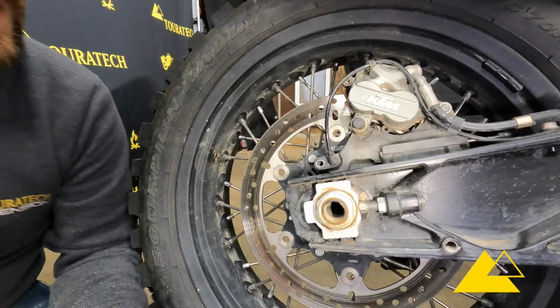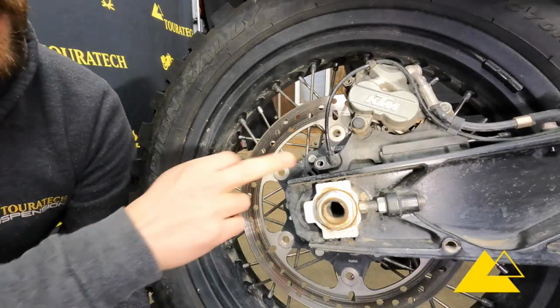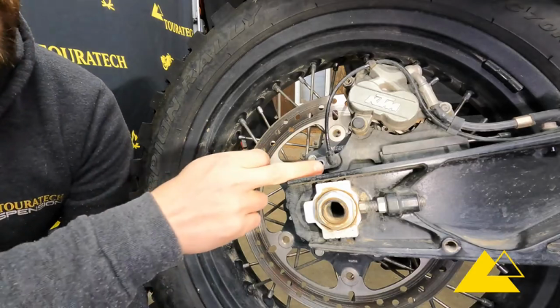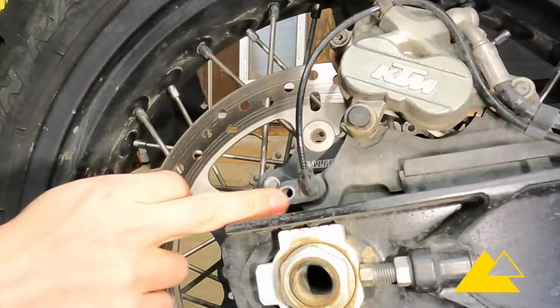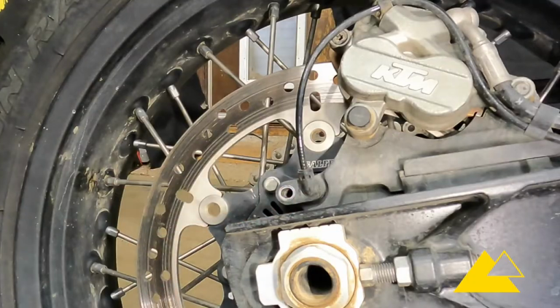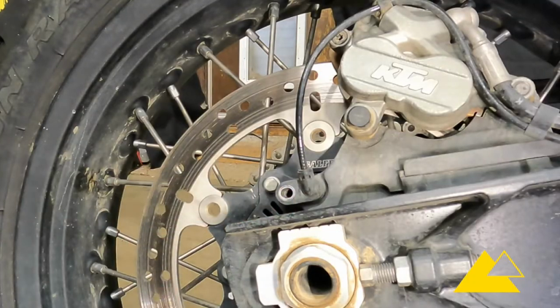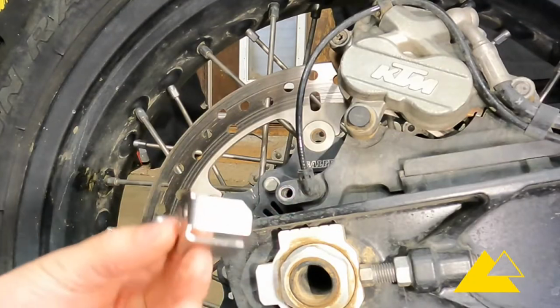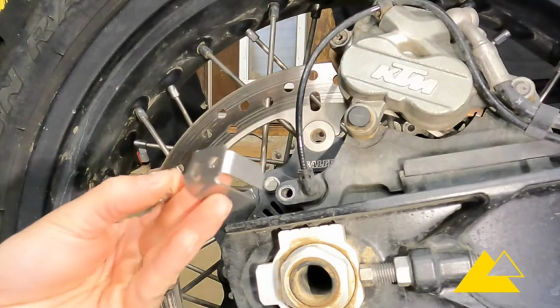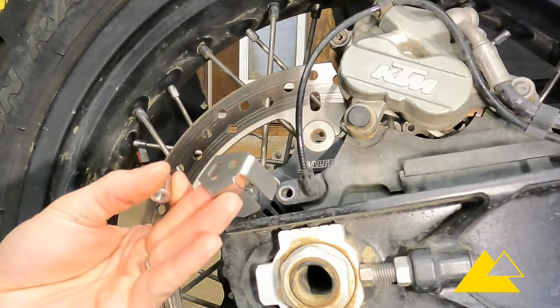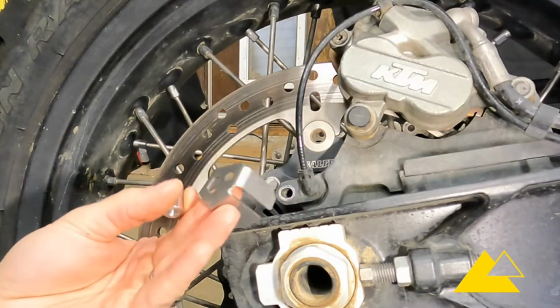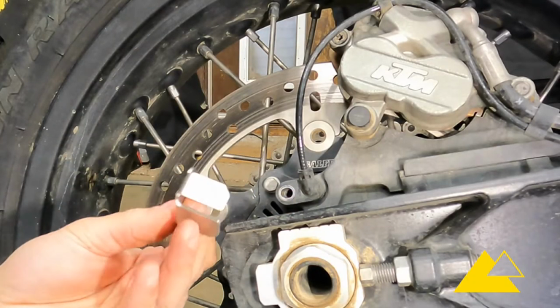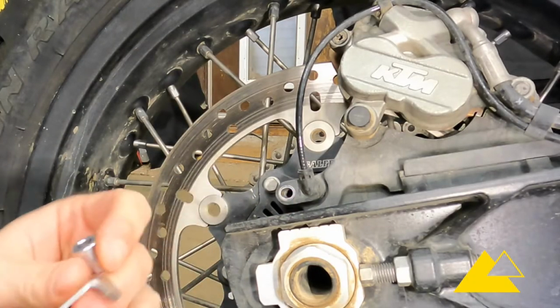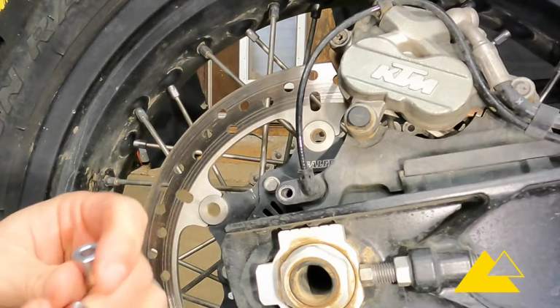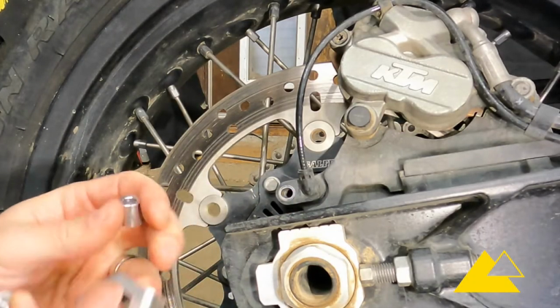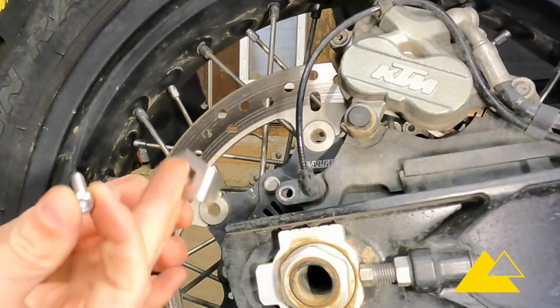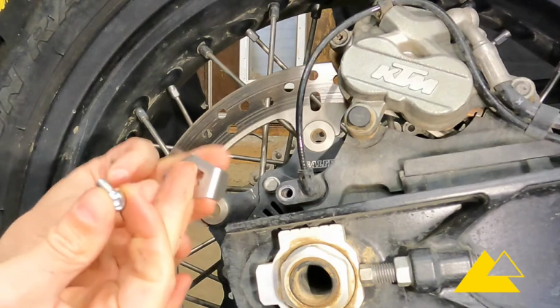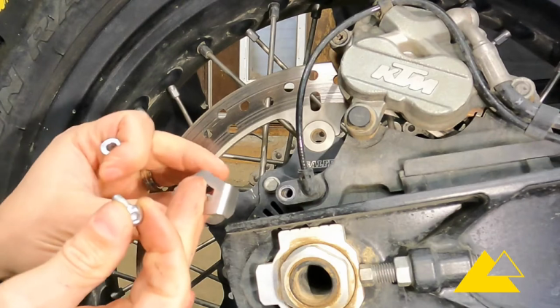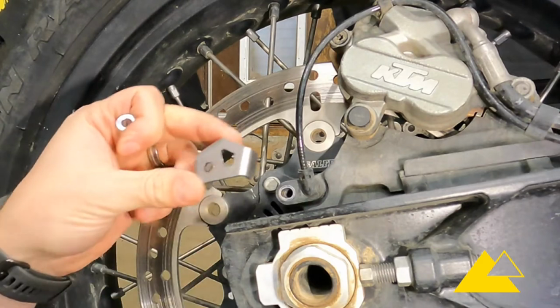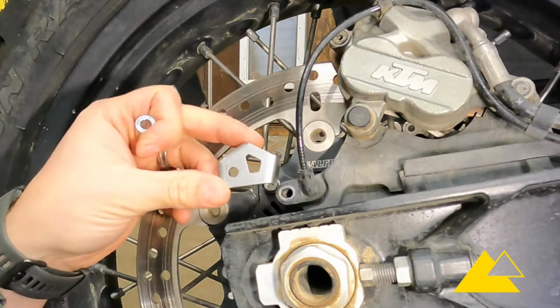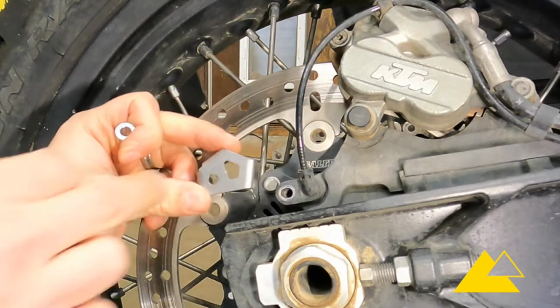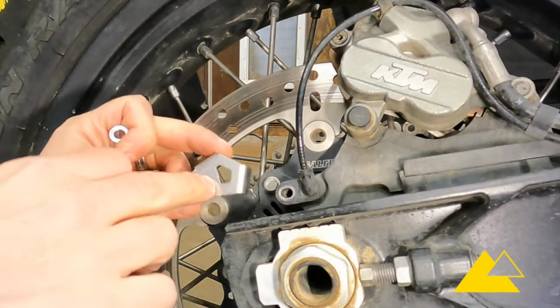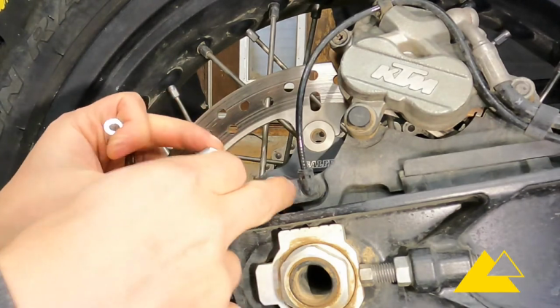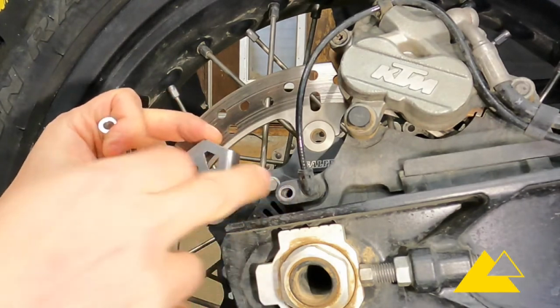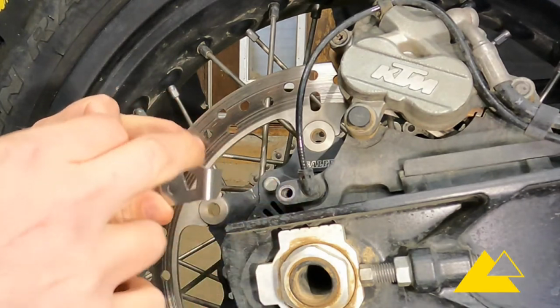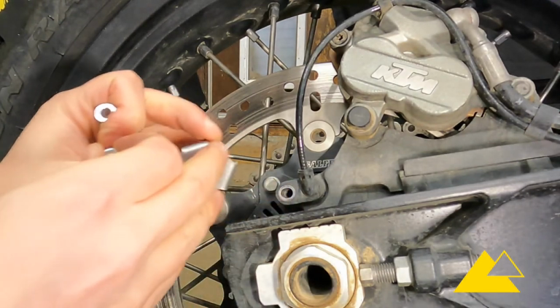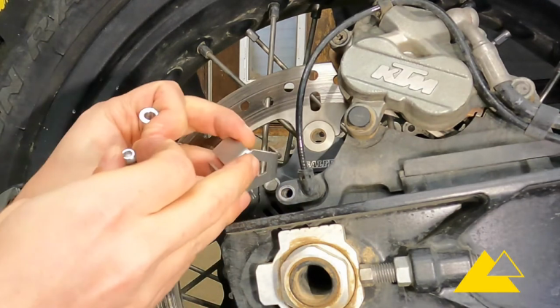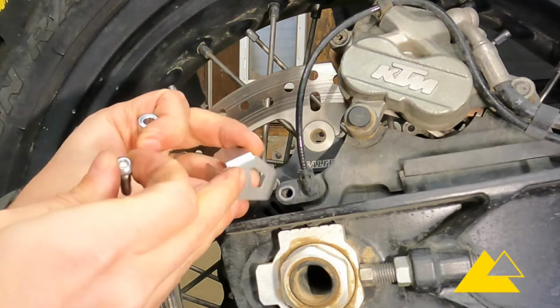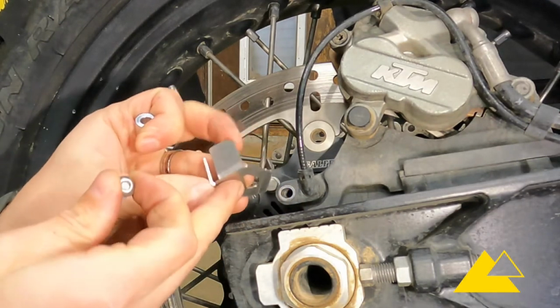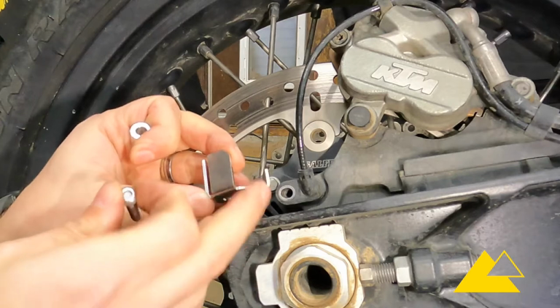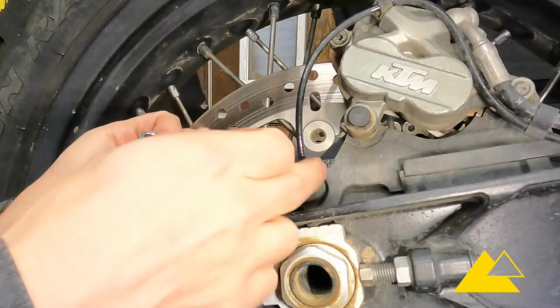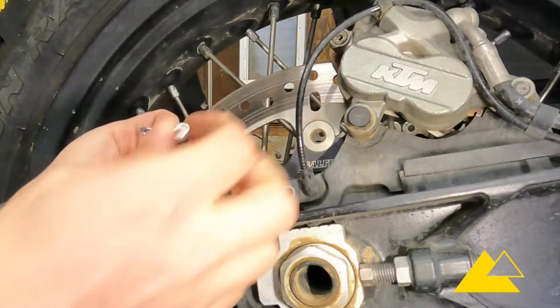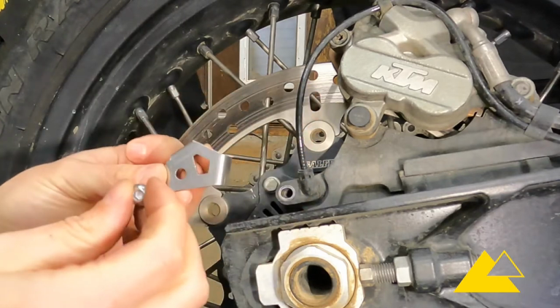Now that you have that bolt out of the way, you're gonna take the ABS sensor guard and orient it so the bolt hole is in the back and the cutout in the top is where the wire comes up.